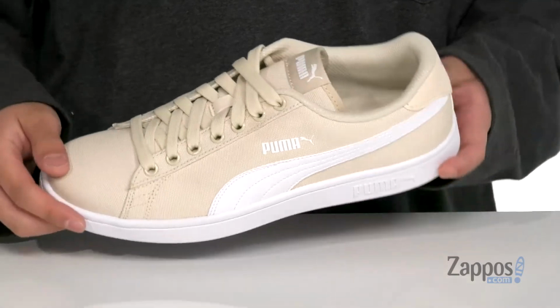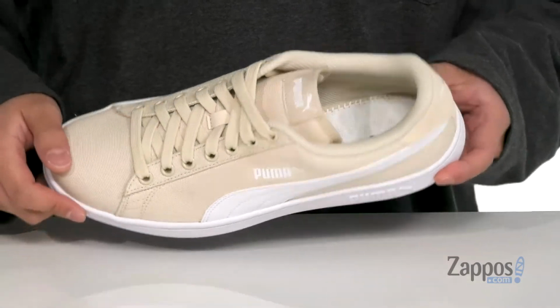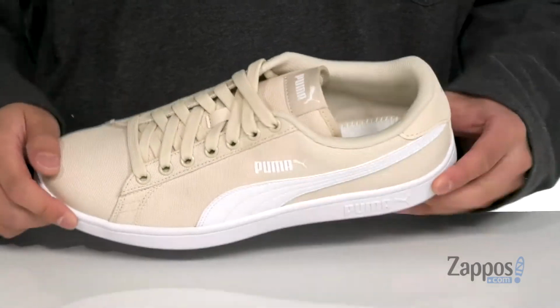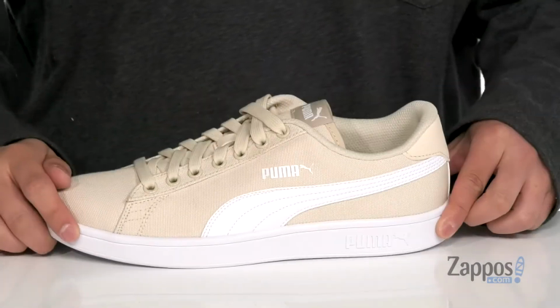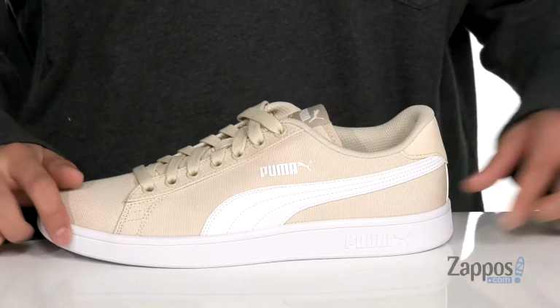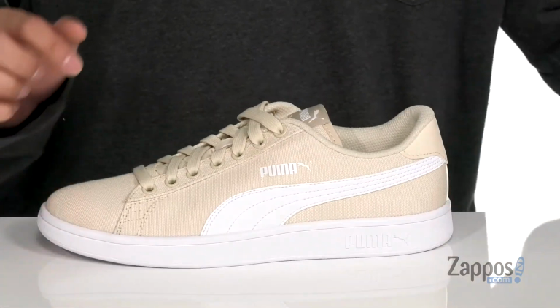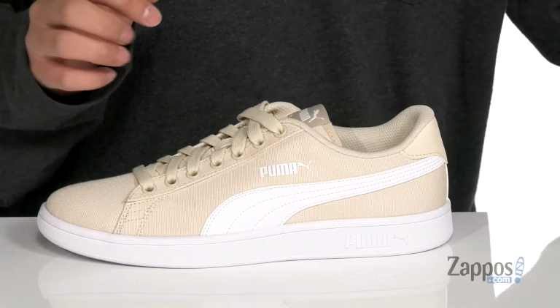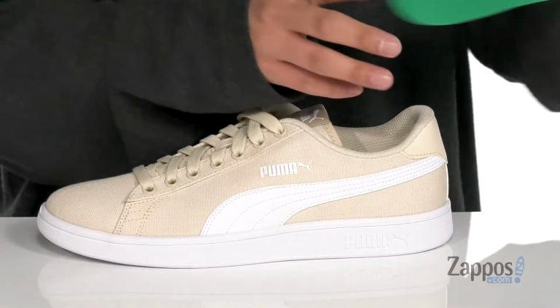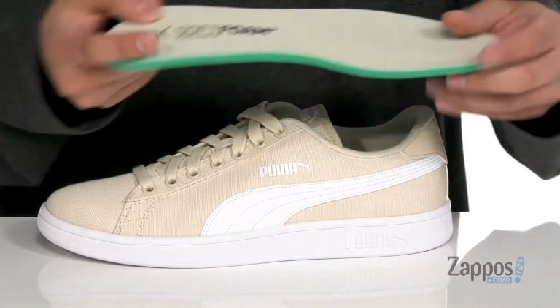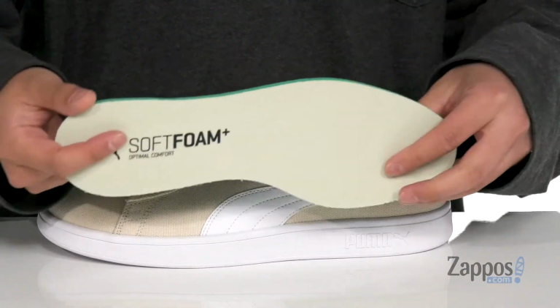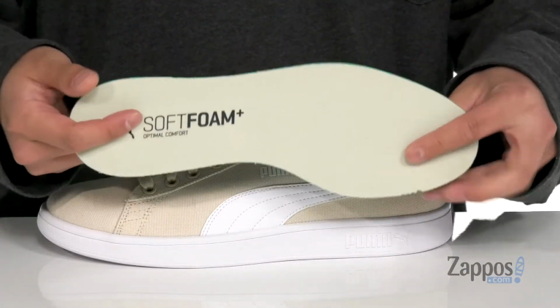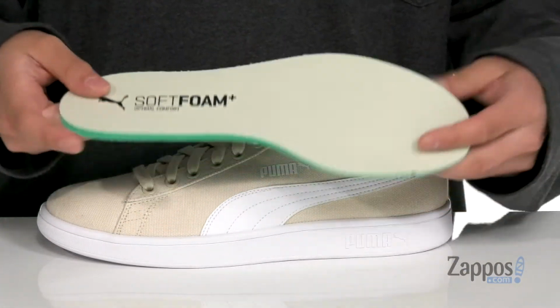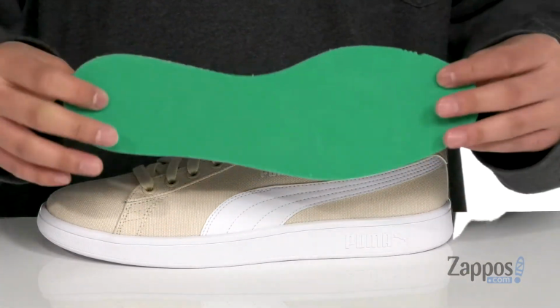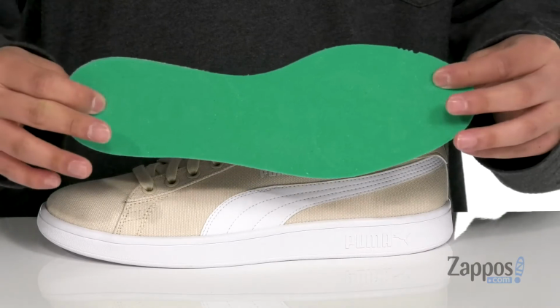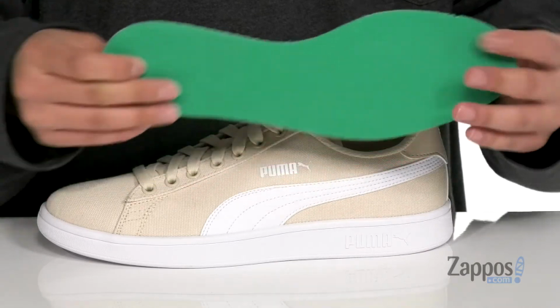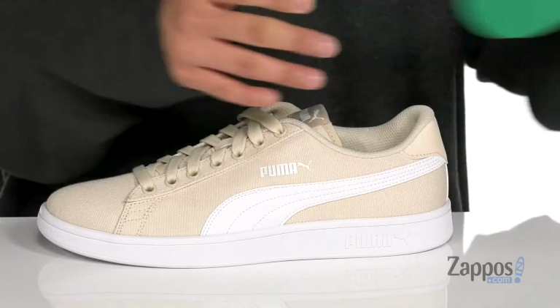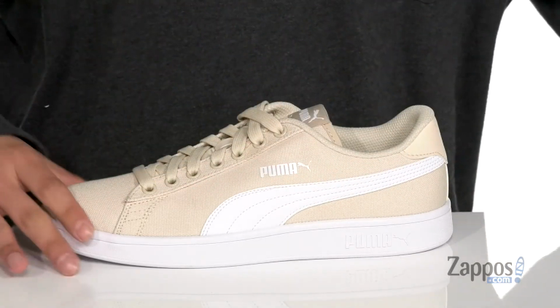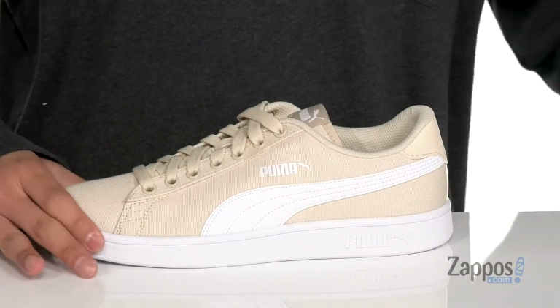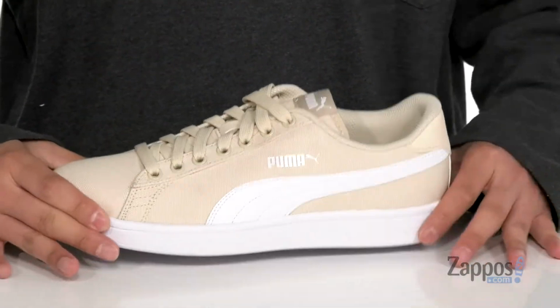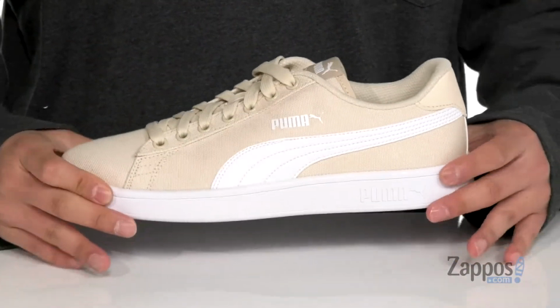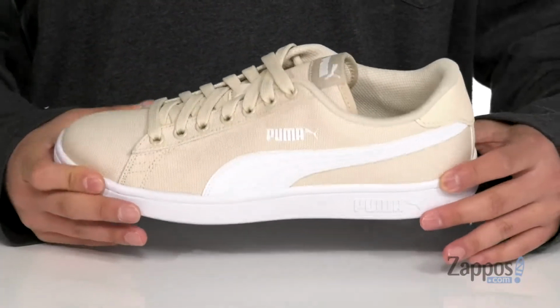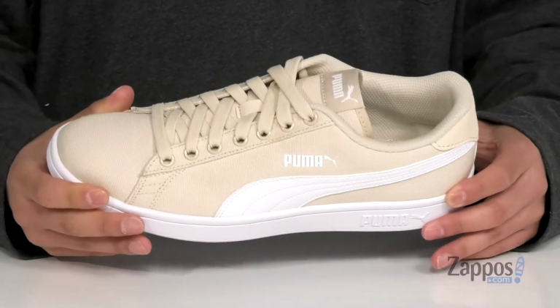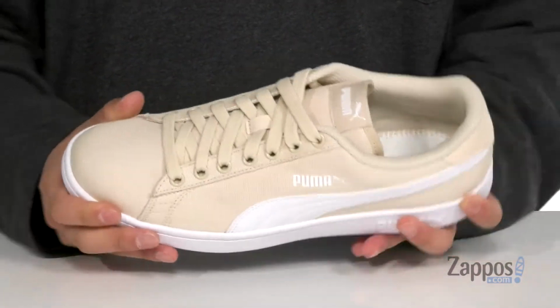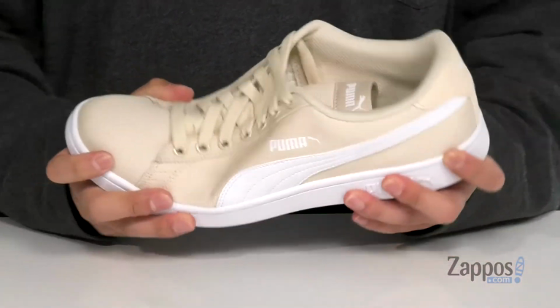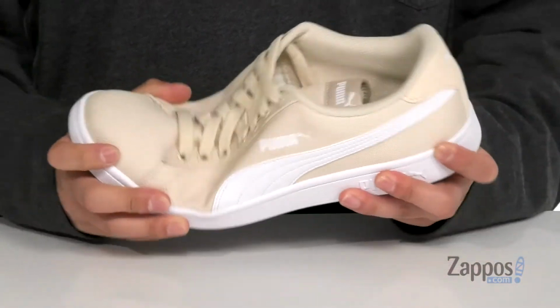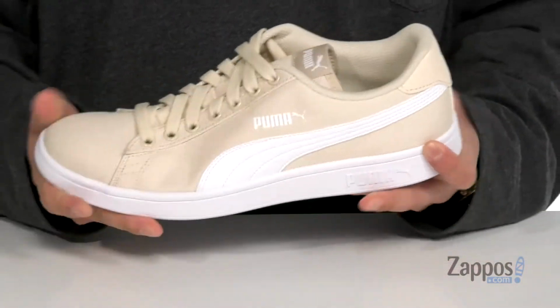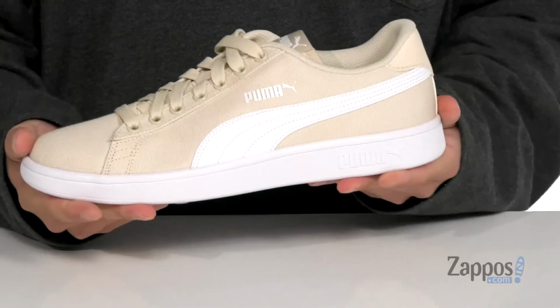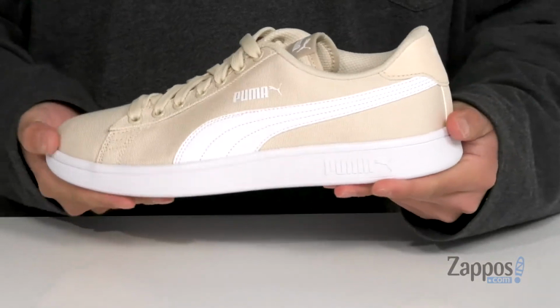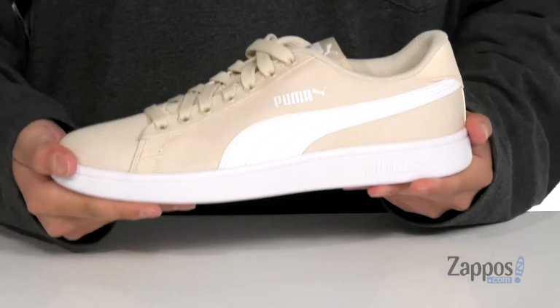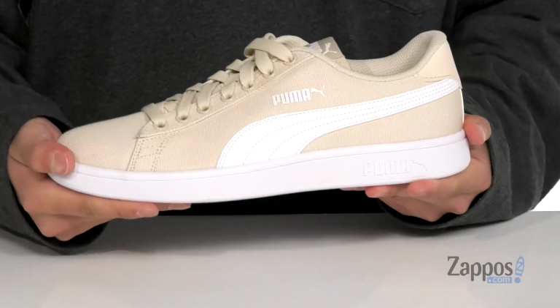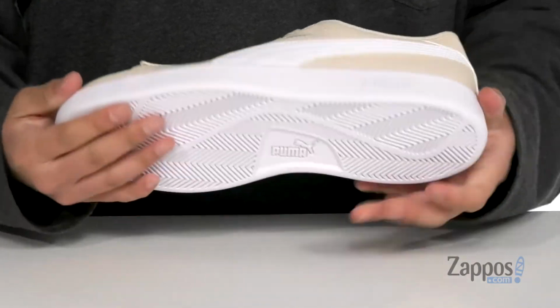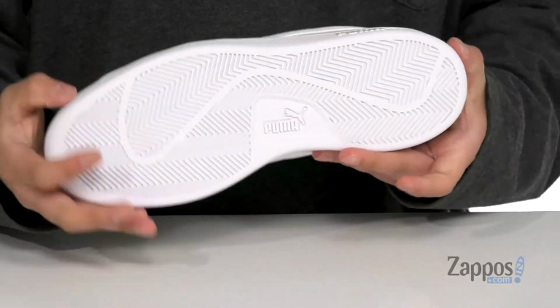Padding around the collar with a soft fabric lining, along with a removable soft foam plus cushion footbed to keep you comfortable with each and every step. That works great with the reinforced stitching on the midsole that keeps it very durable on the cupsole construction with a bit of flexibility.